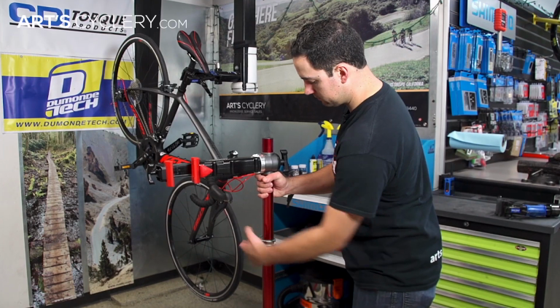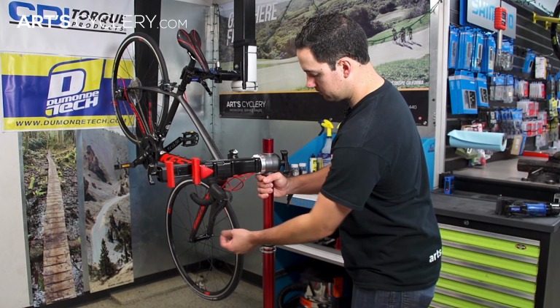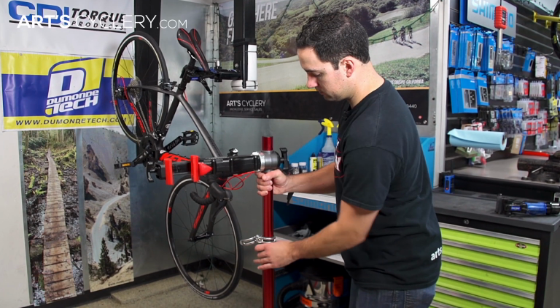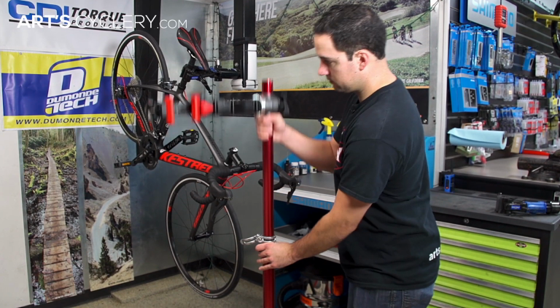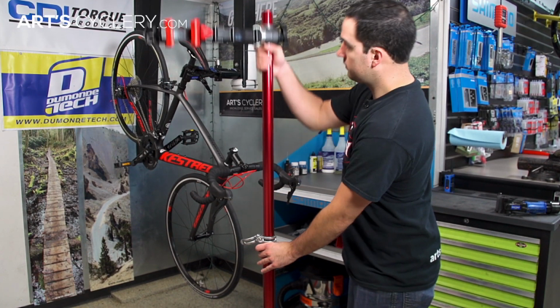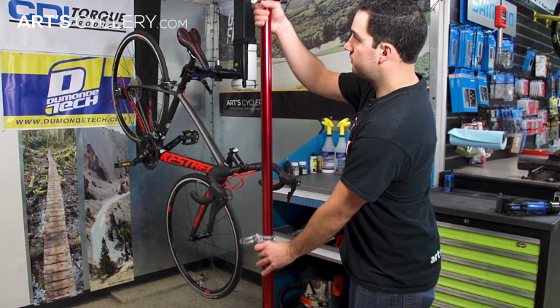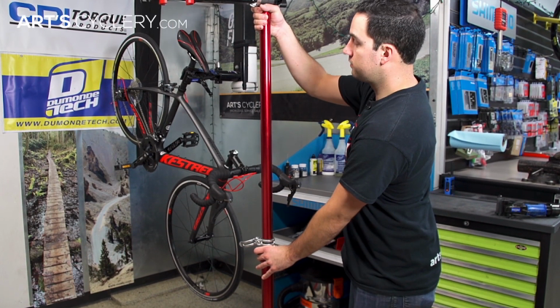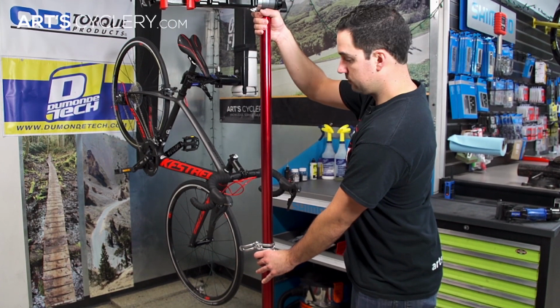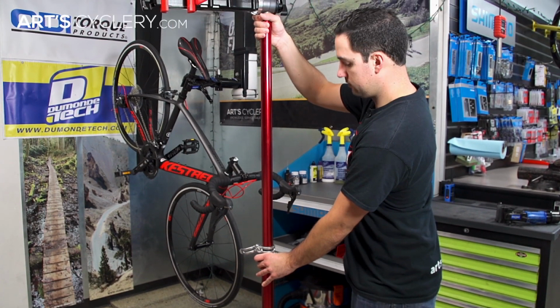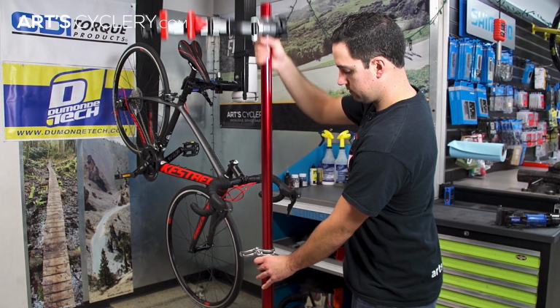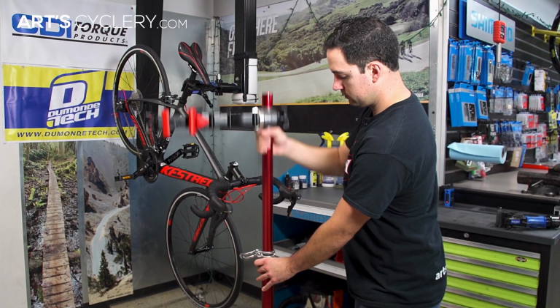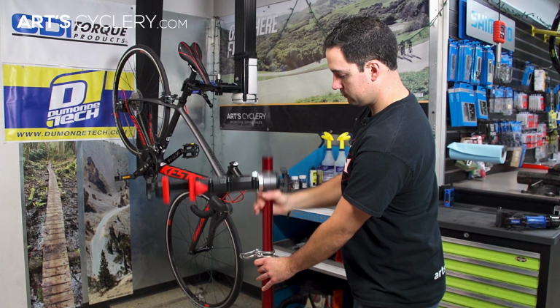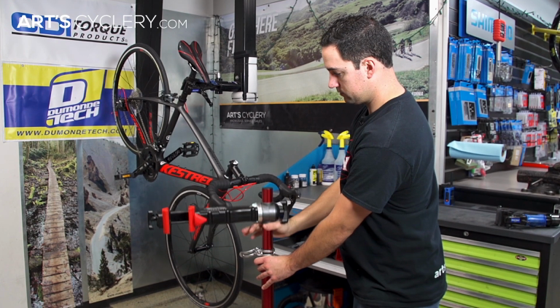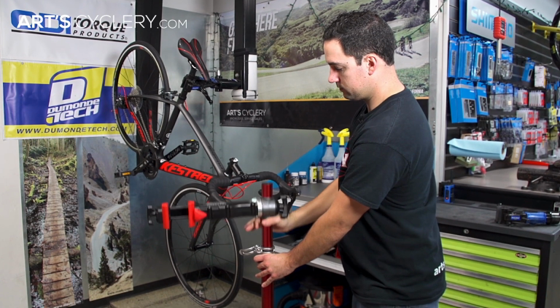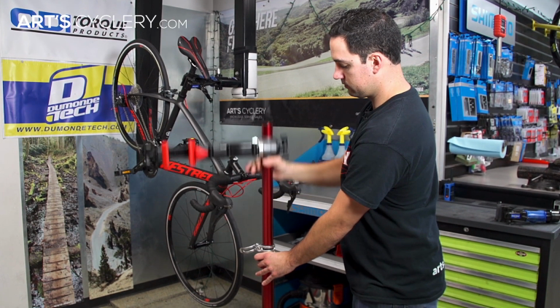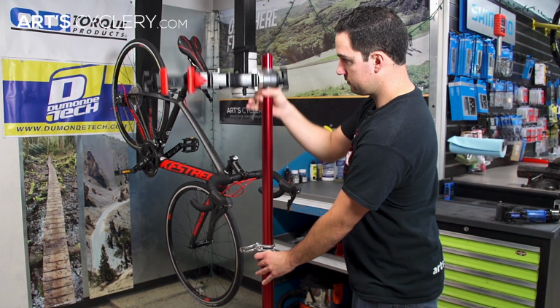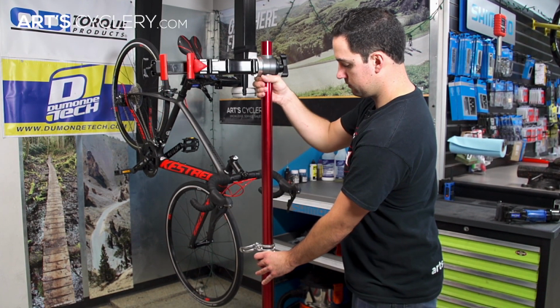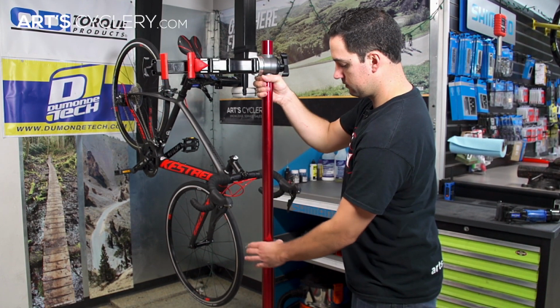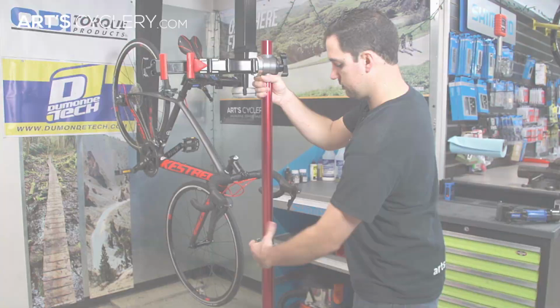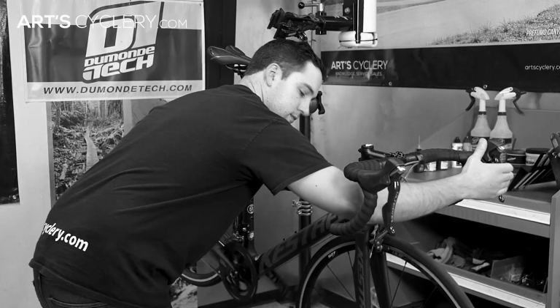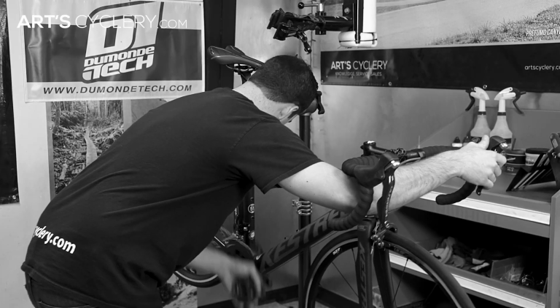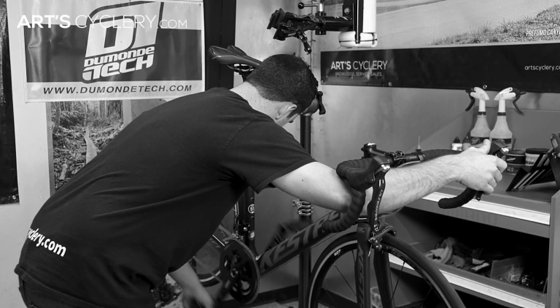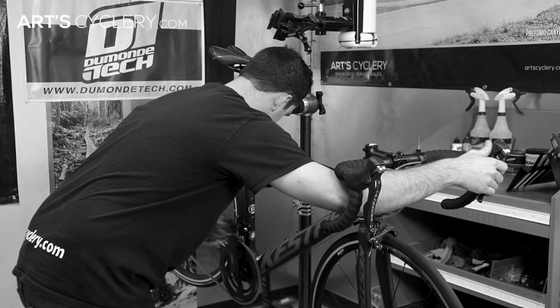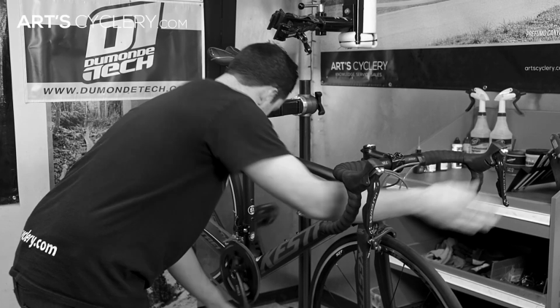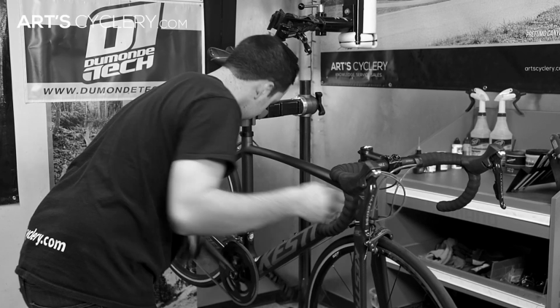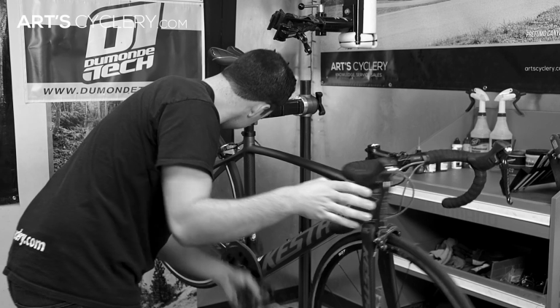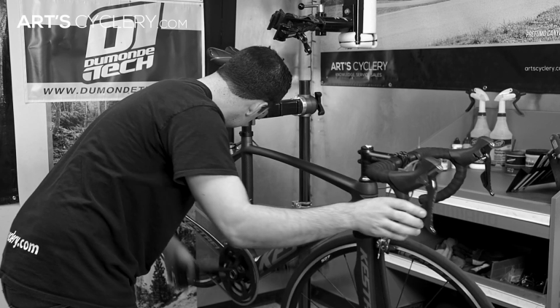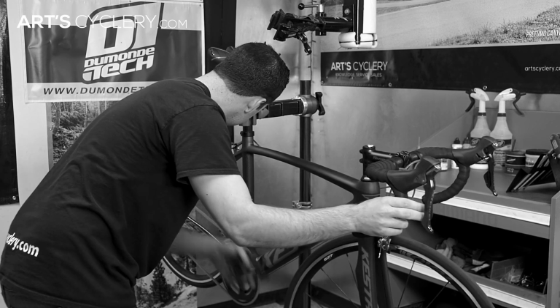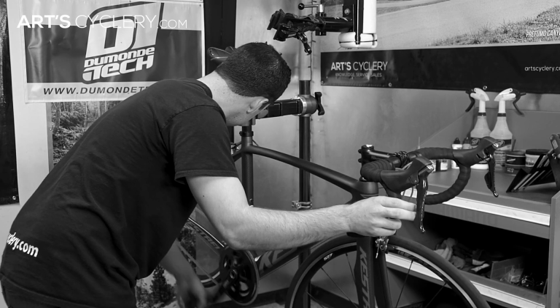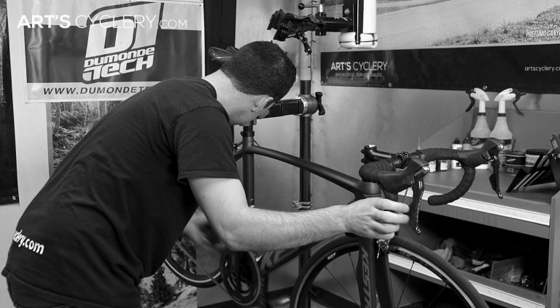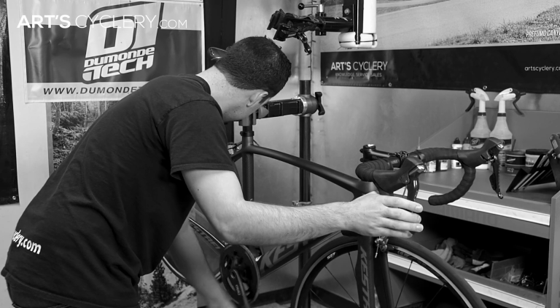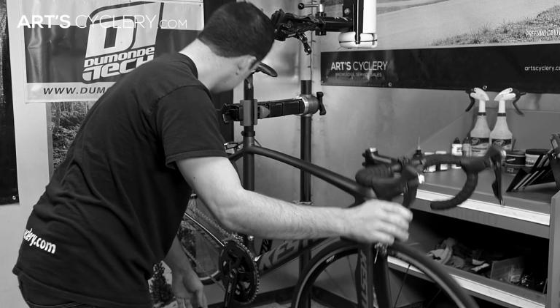When it comes to size, the thing that I consider the most important is the overall height adjustability. This is important because it allows you to get the bike you're working on in a position where you won't have to be bending over the whole time to work on the bike.